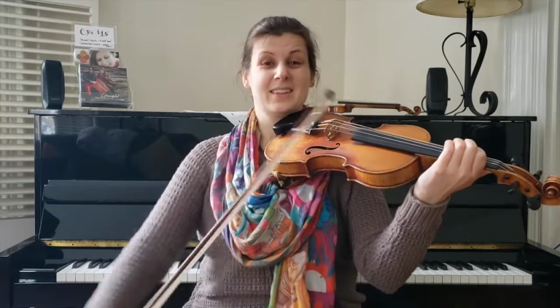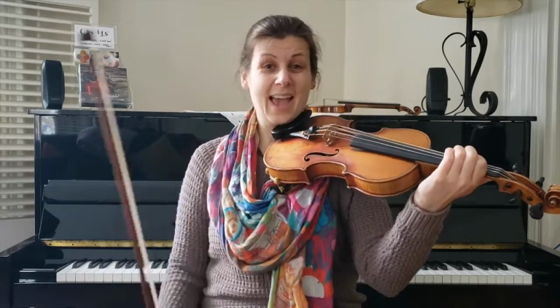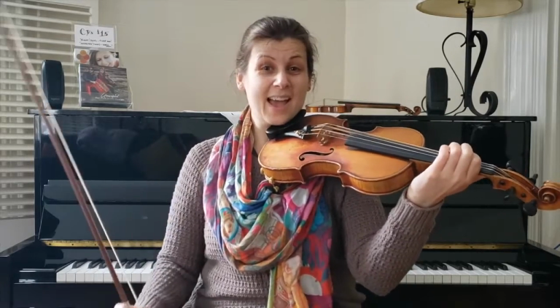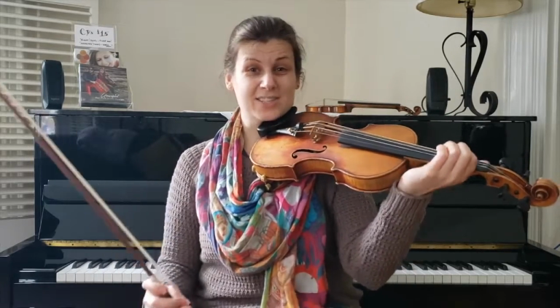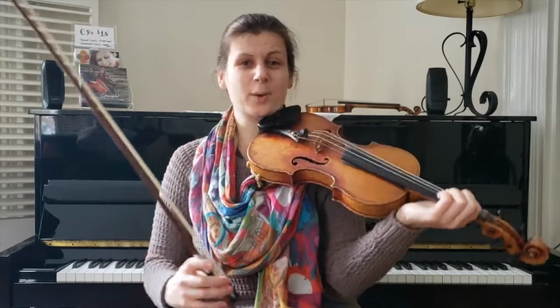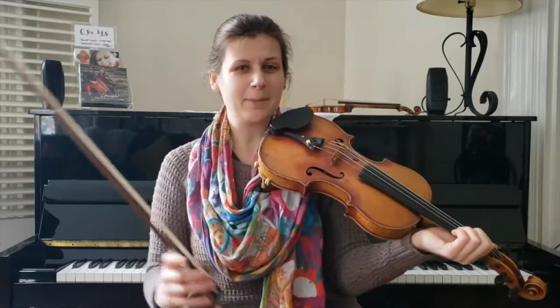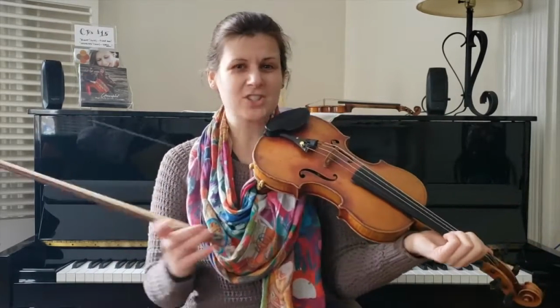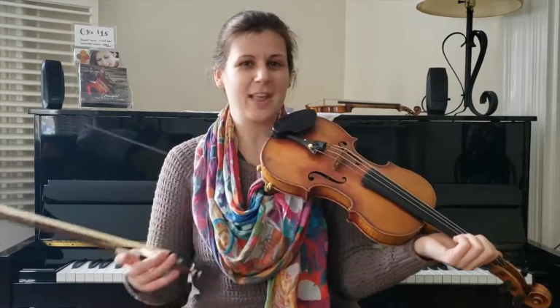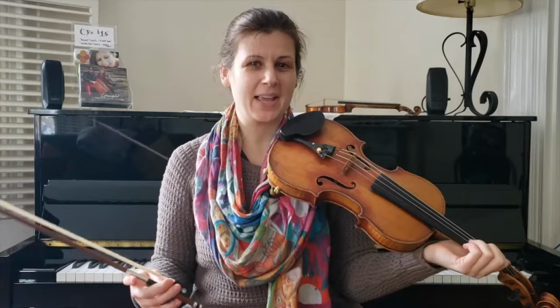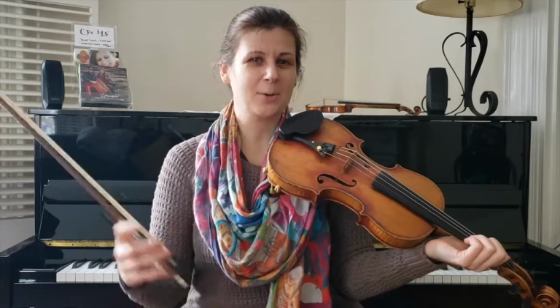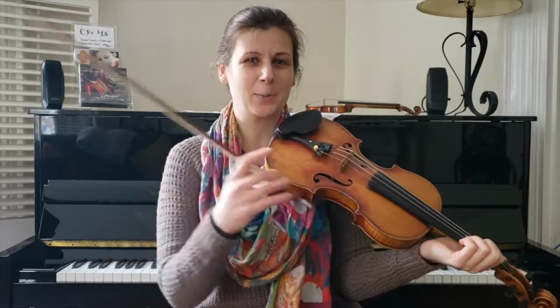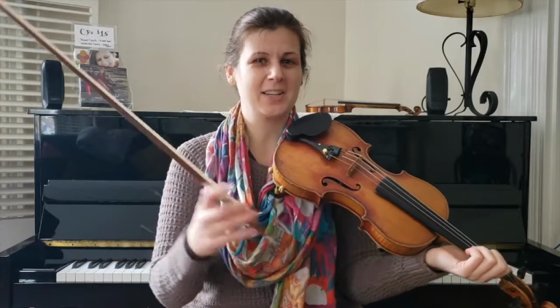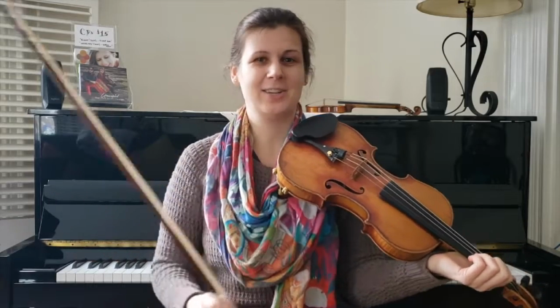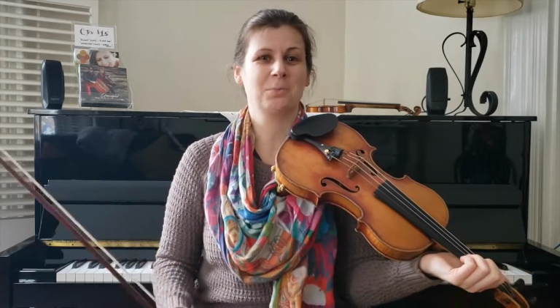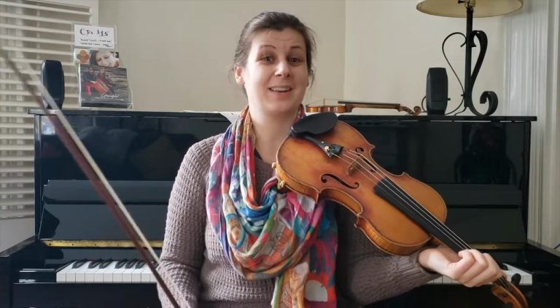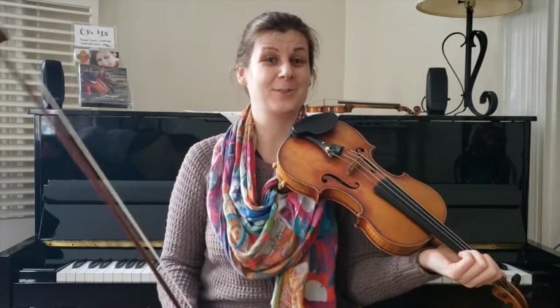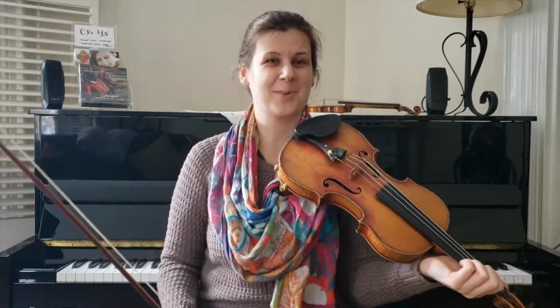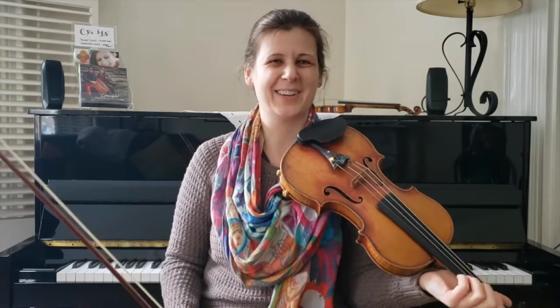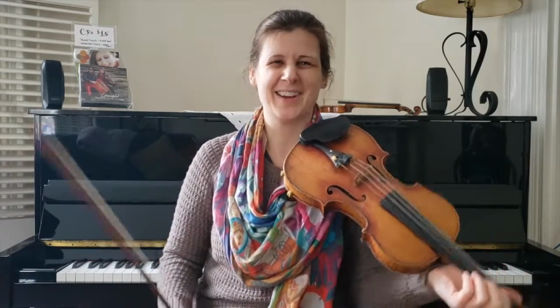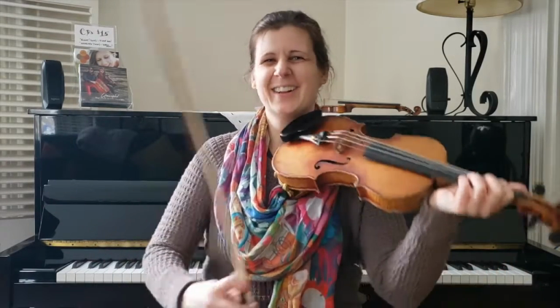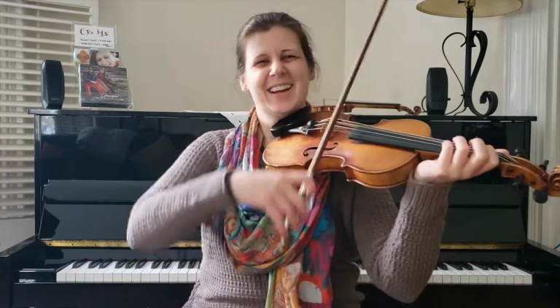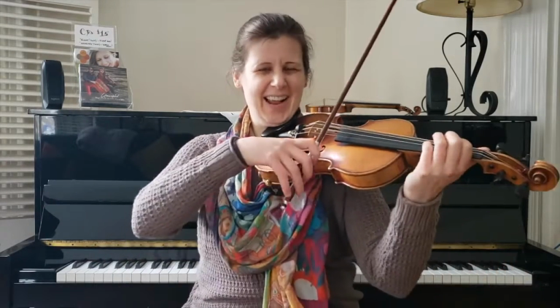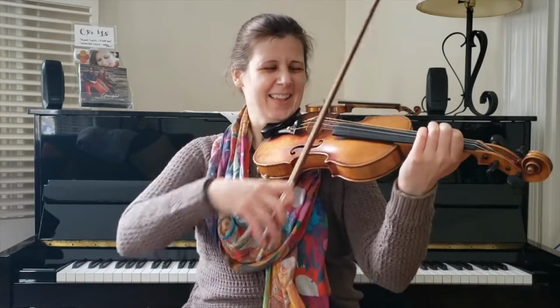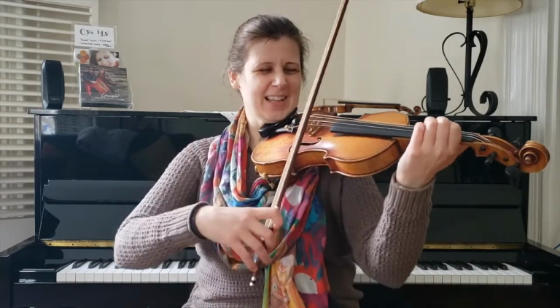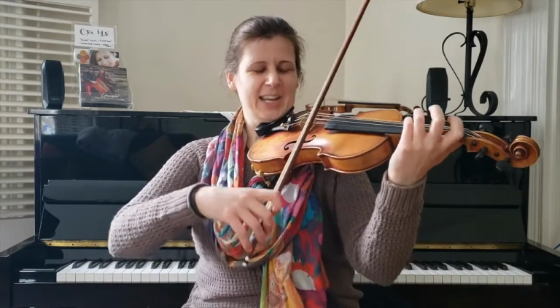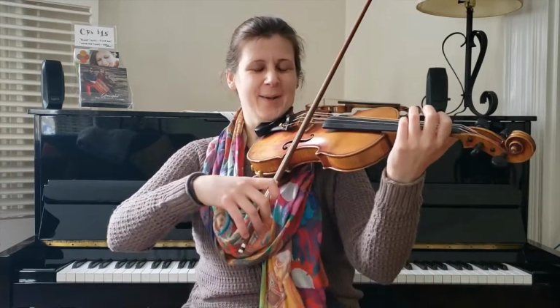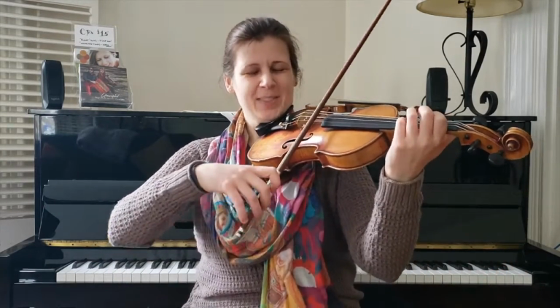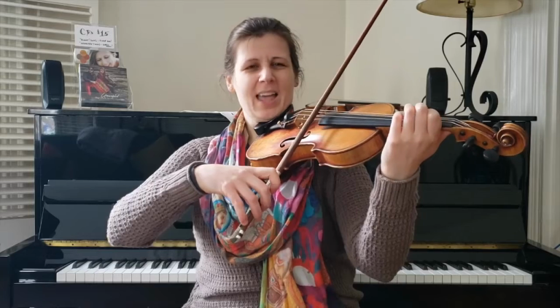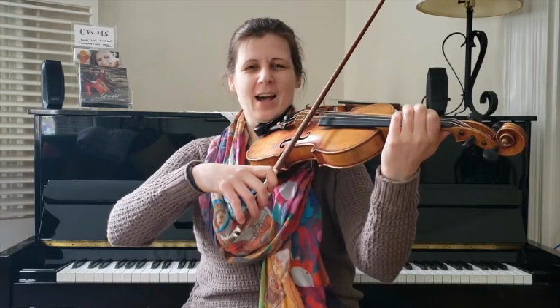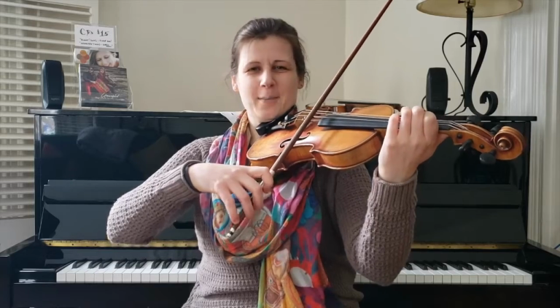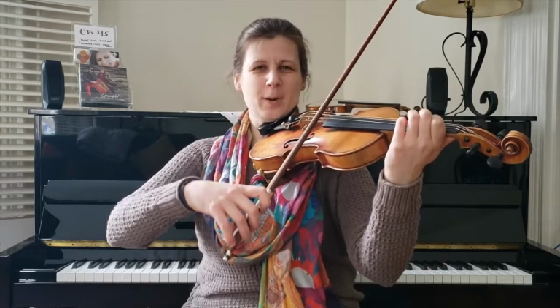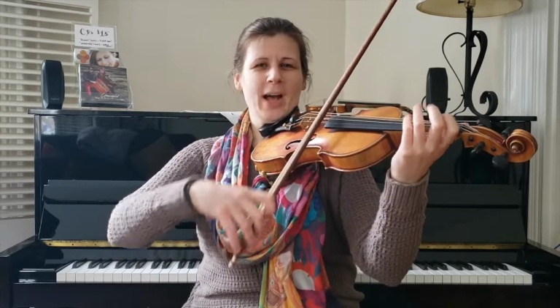Yeah, so you can probably just learn that by ear by rewinding the video and playing that a few times with me, couldn't you? All right, so let's break it down. Here's part one.